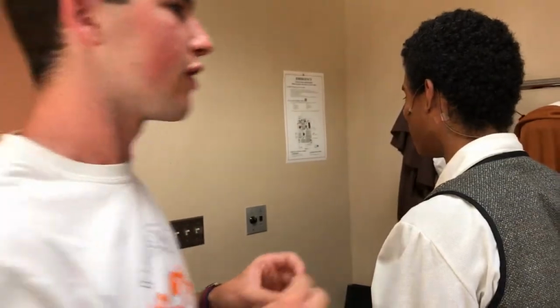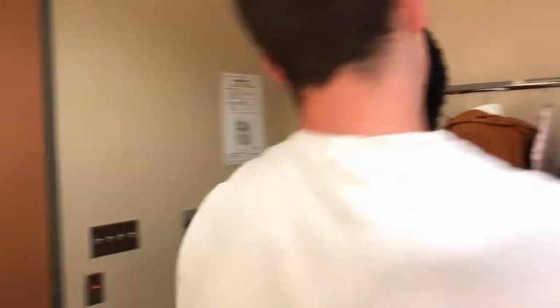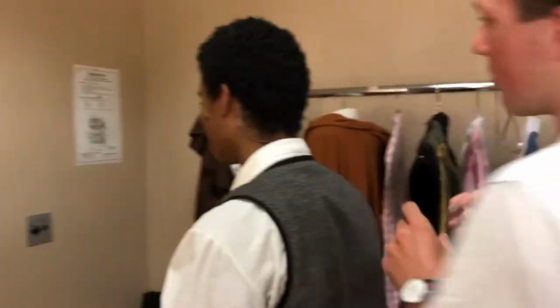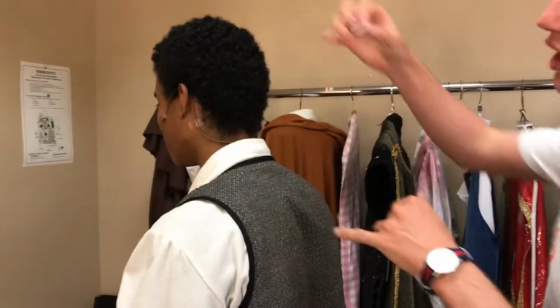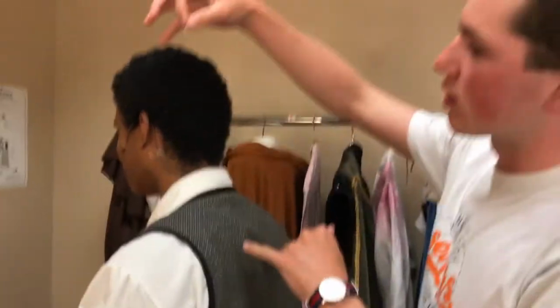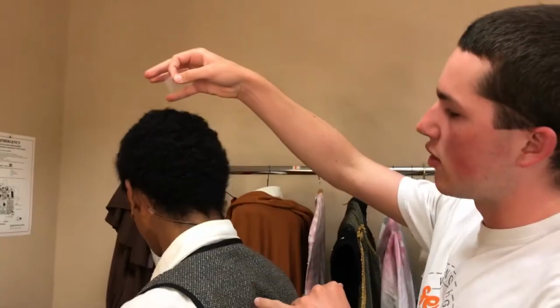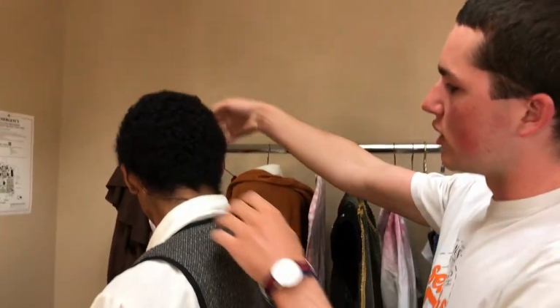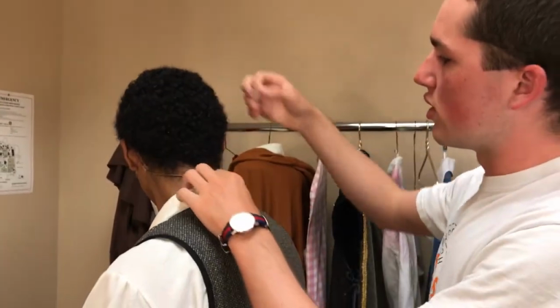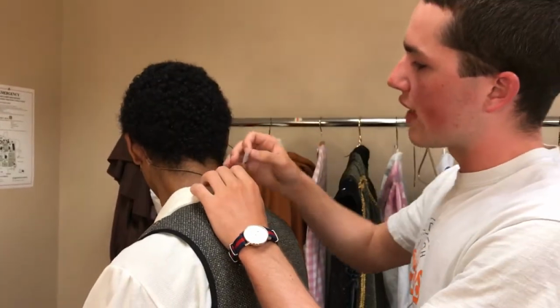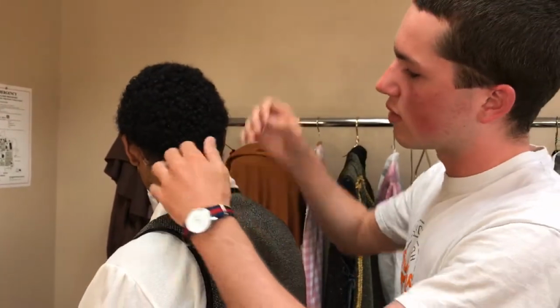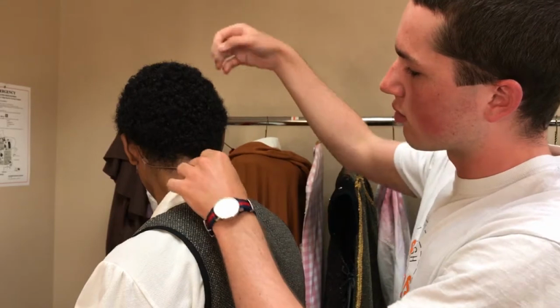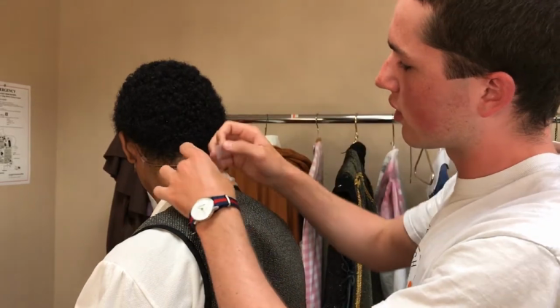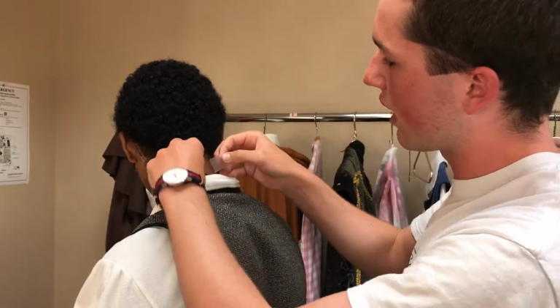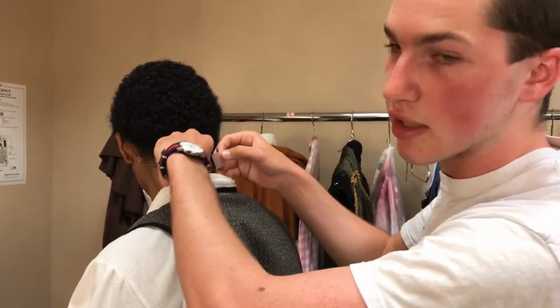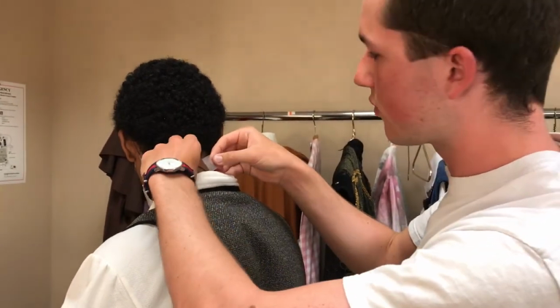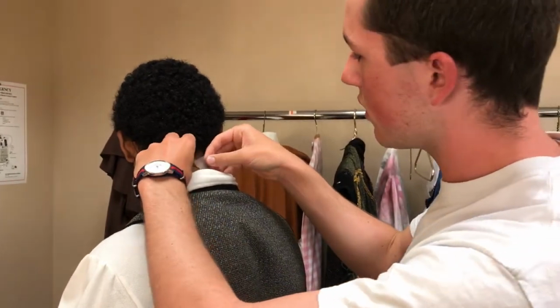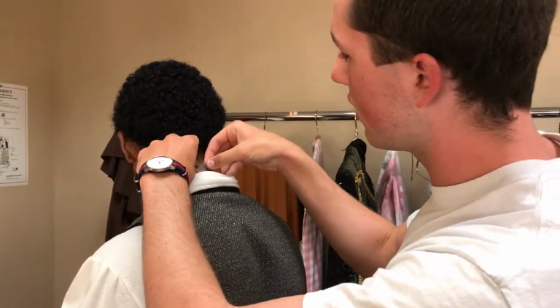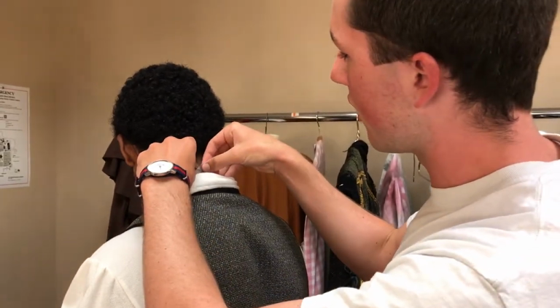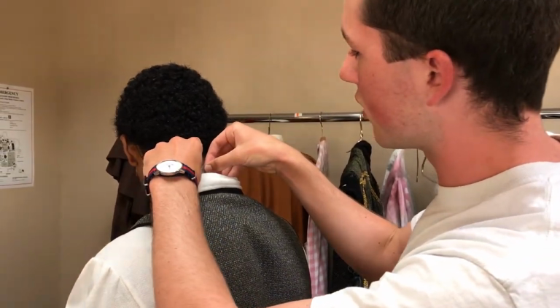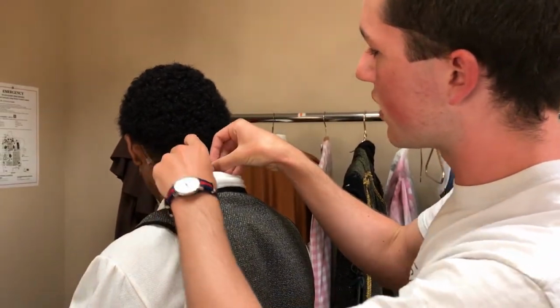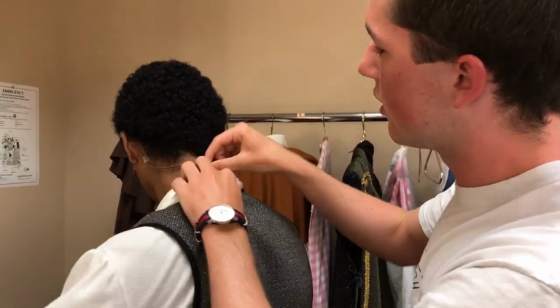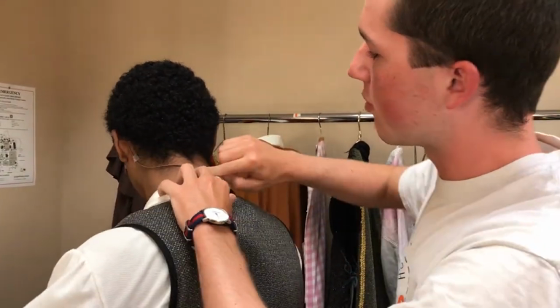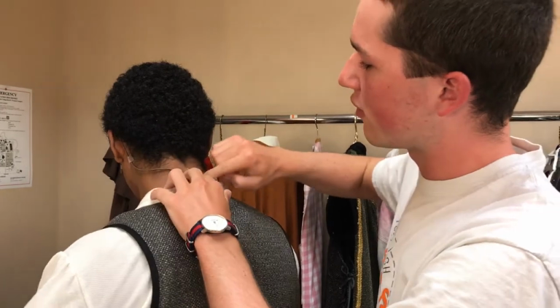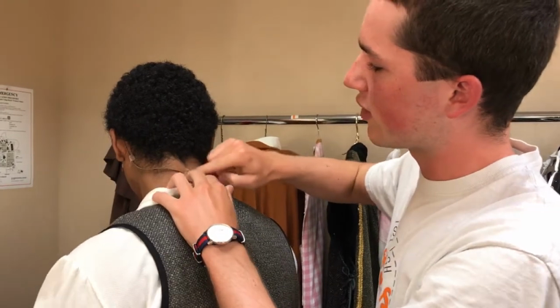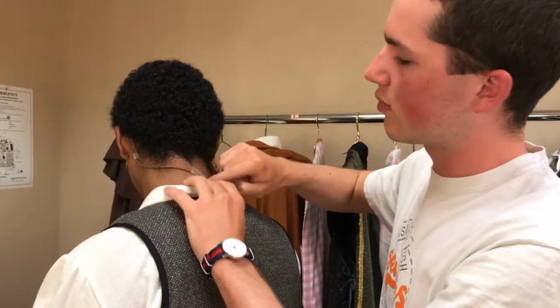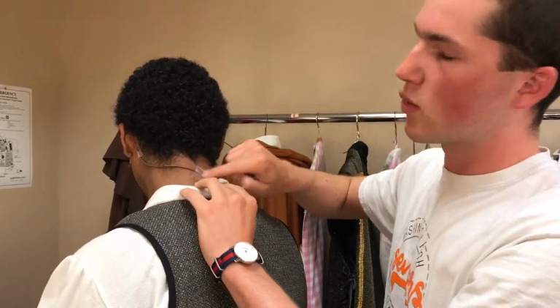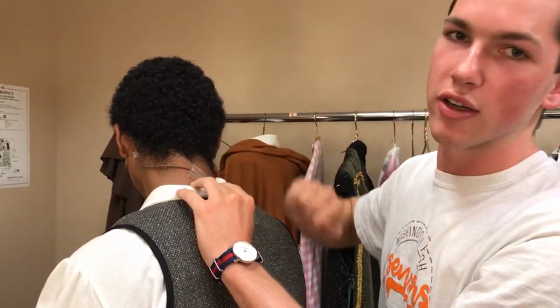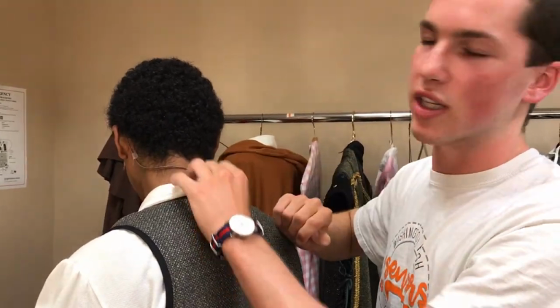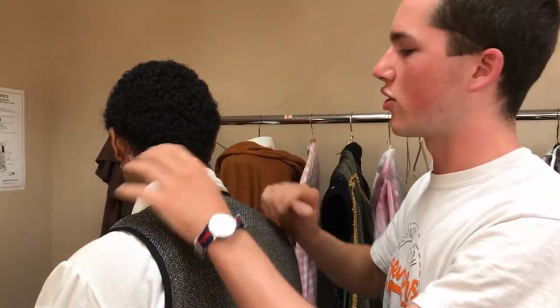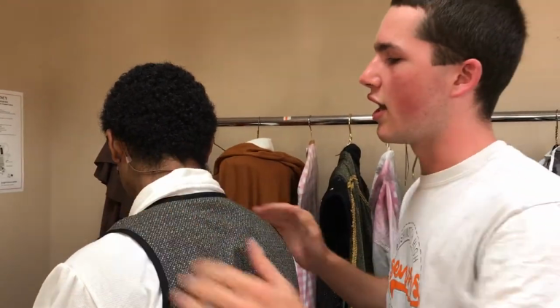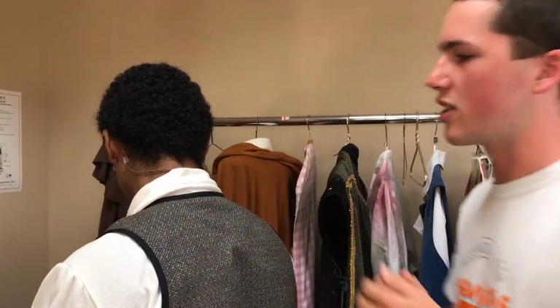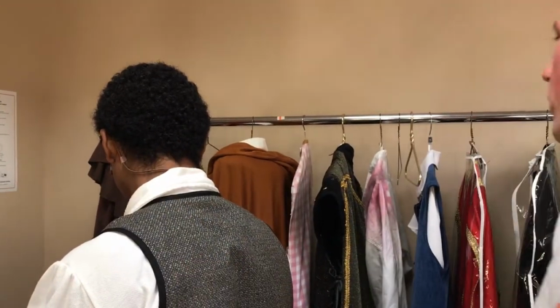For the last piece of tape, you have them look down and to the right because their mic is on the left side. Then you put the piece of tape on the back of their neck right here so it's nice and secure.